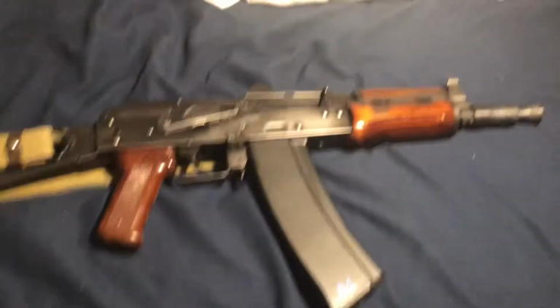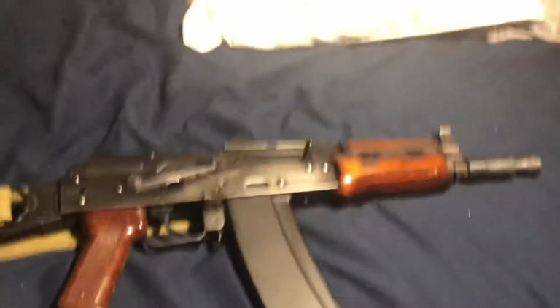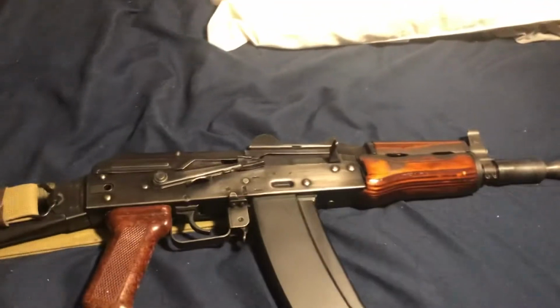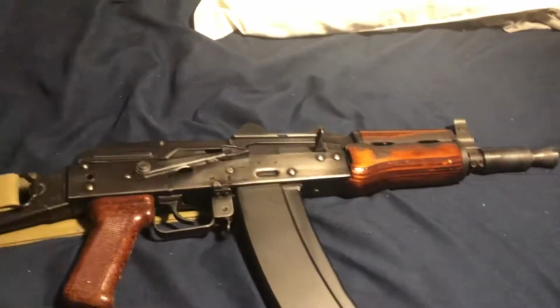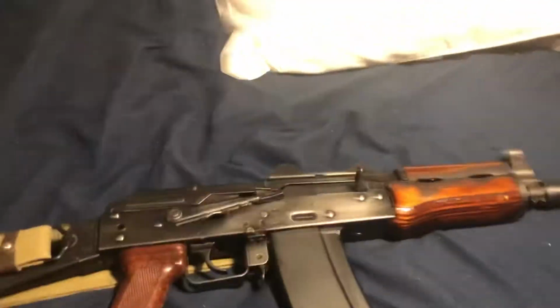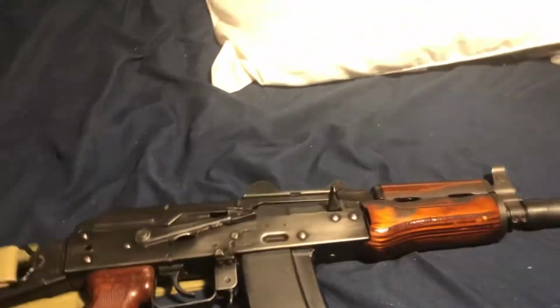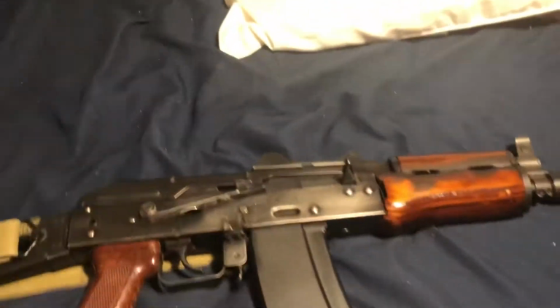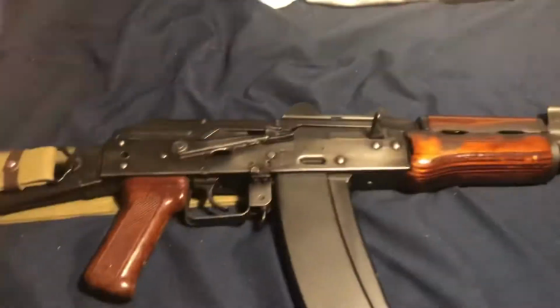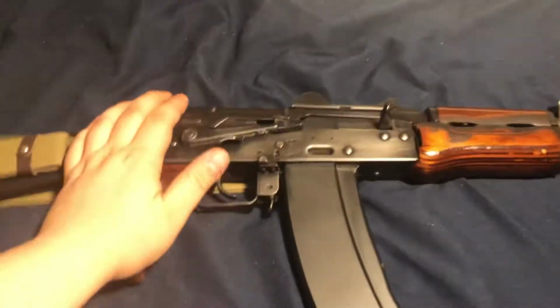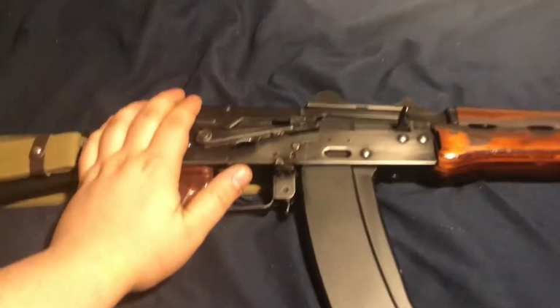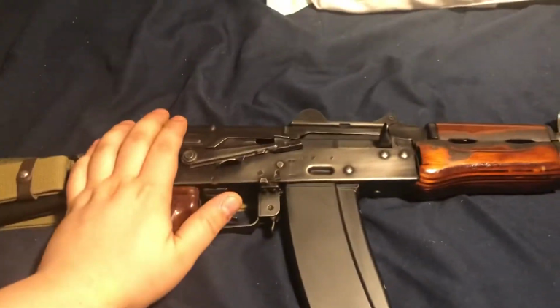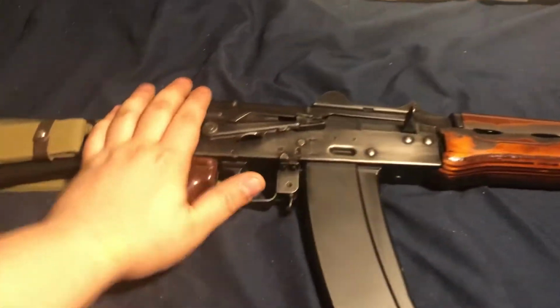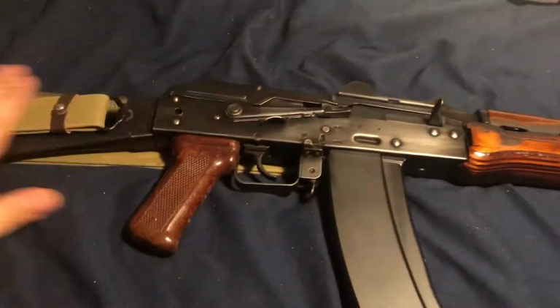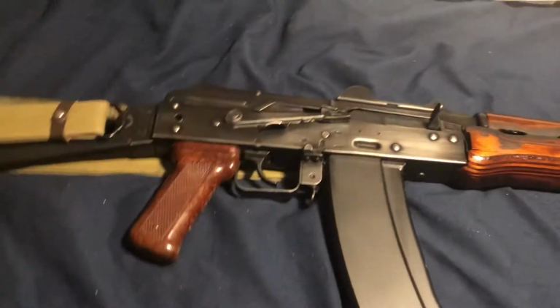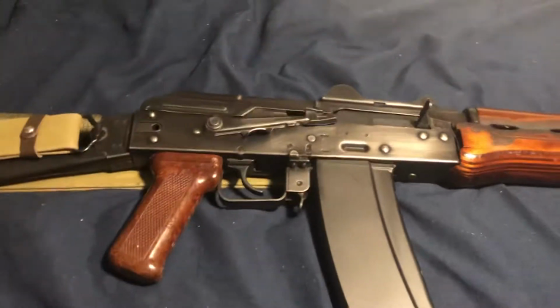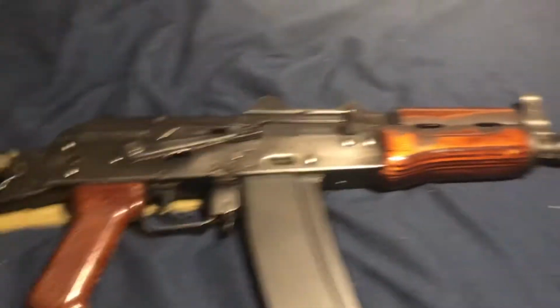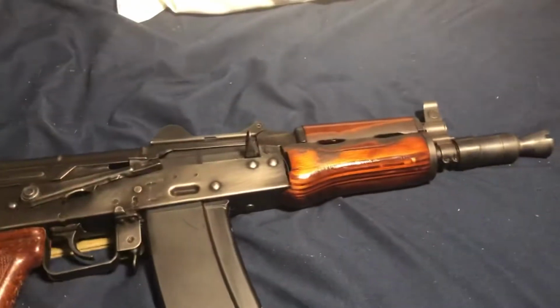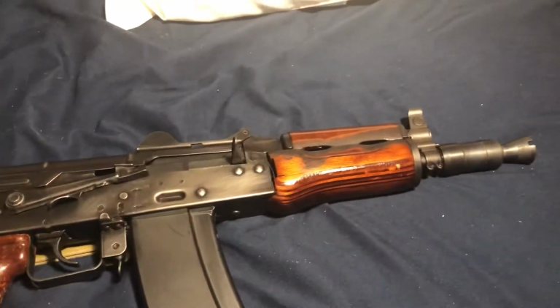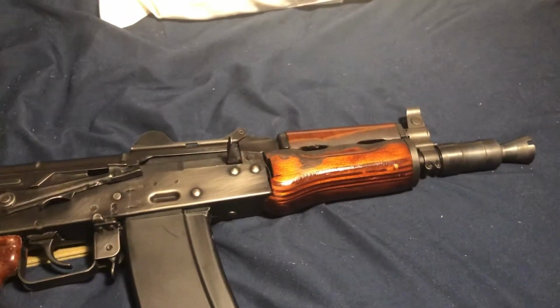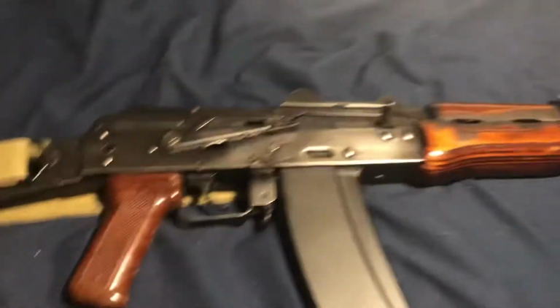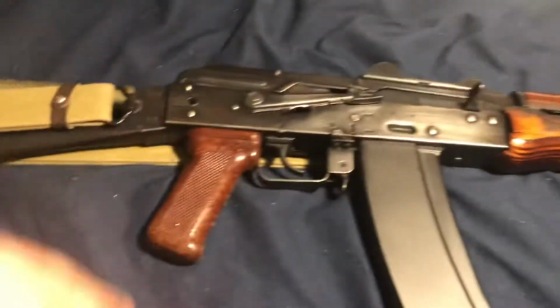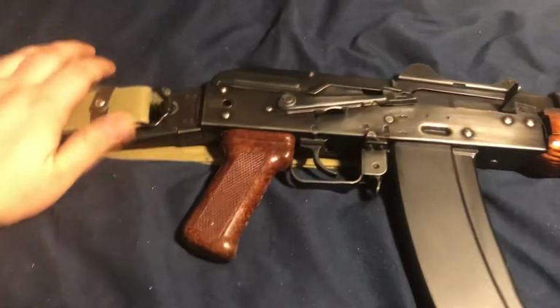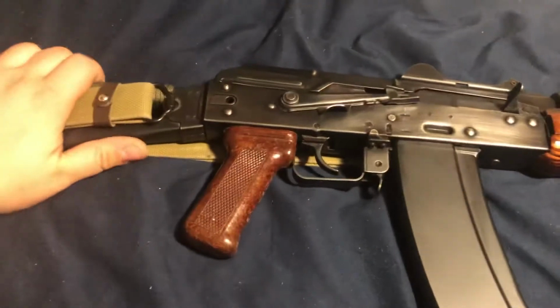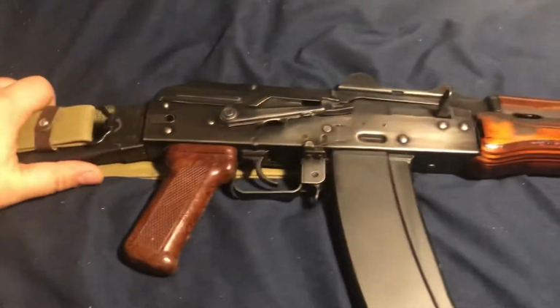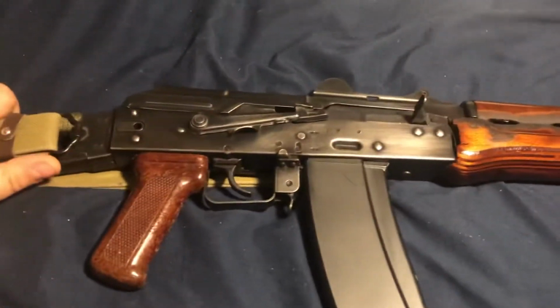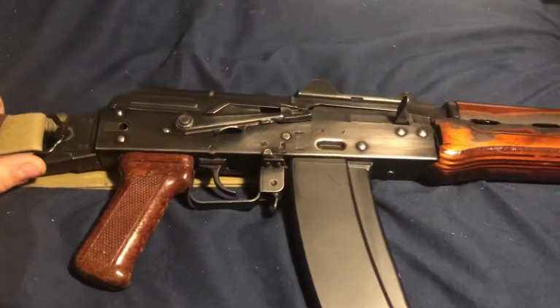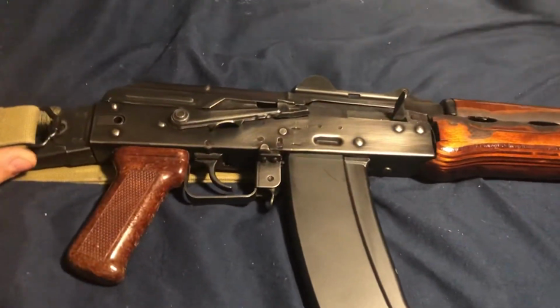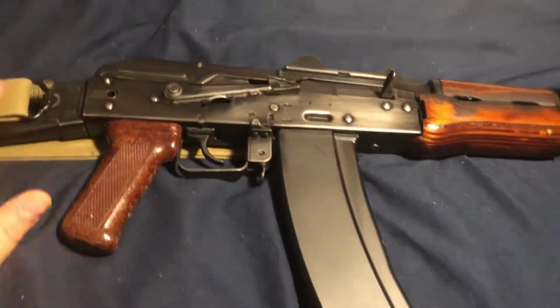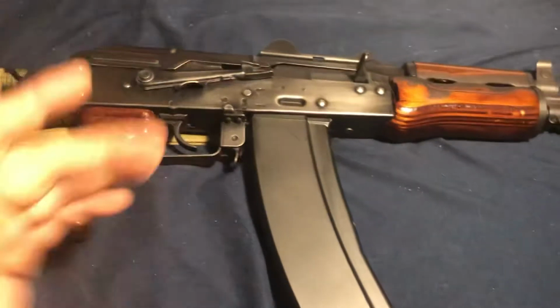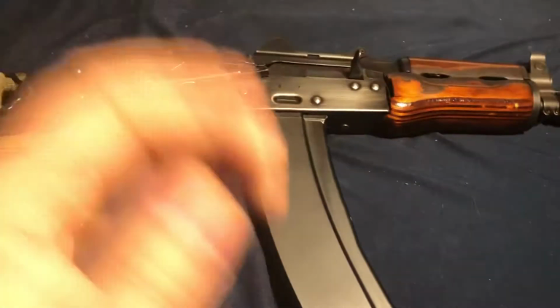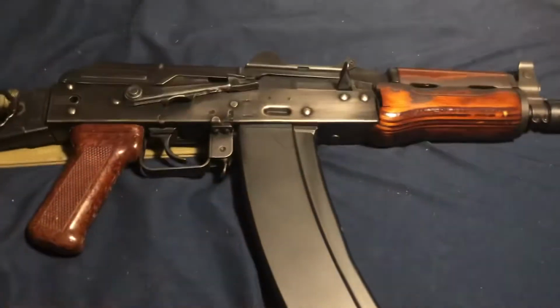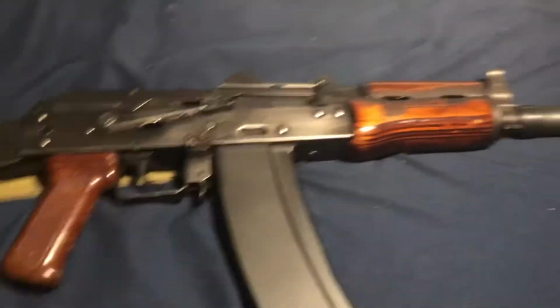Hey guys, so this is gonna be an update on my new prized gun — it's a GHK AKS-74U, otherwise known as the Krink.